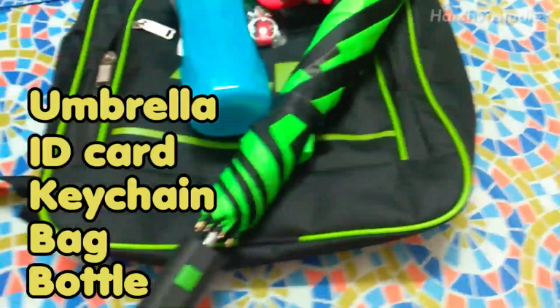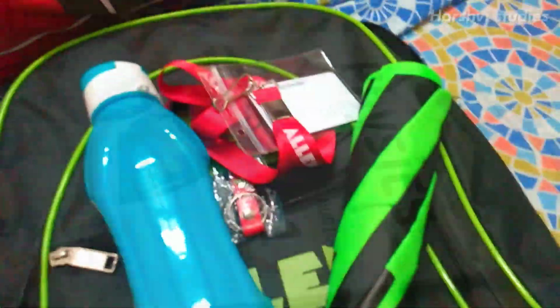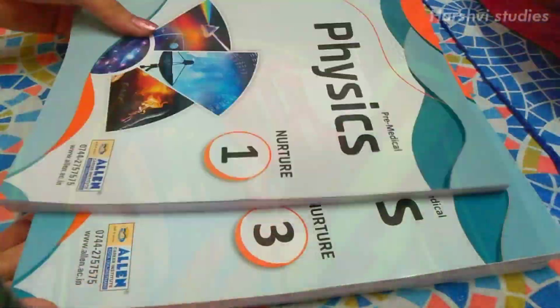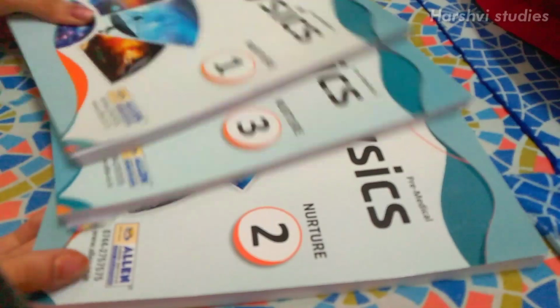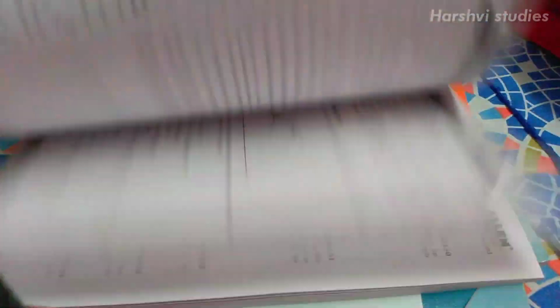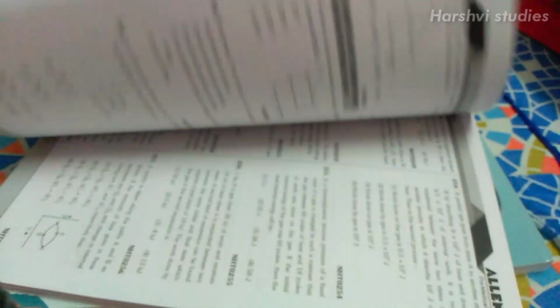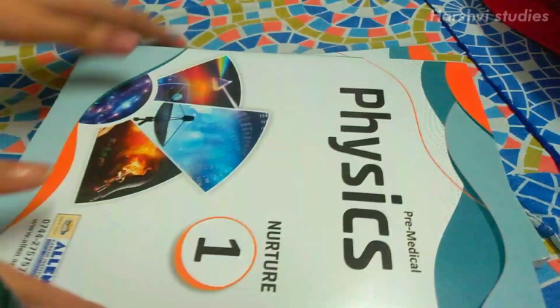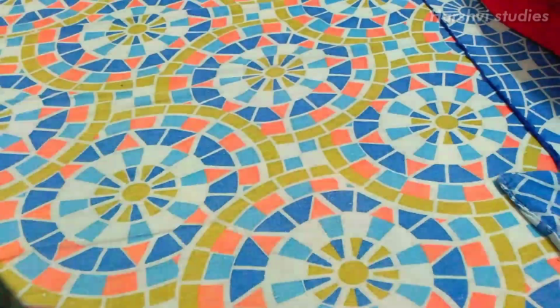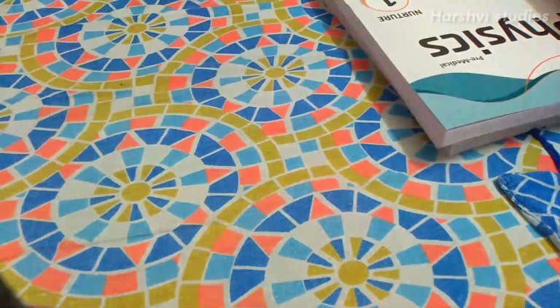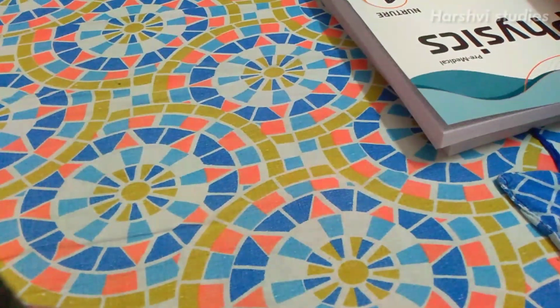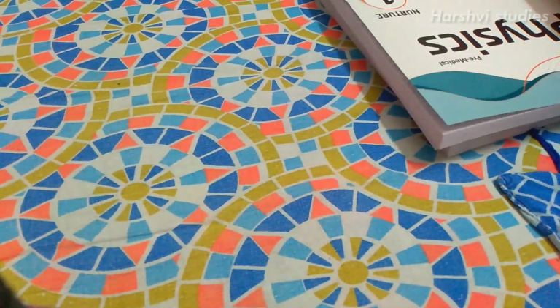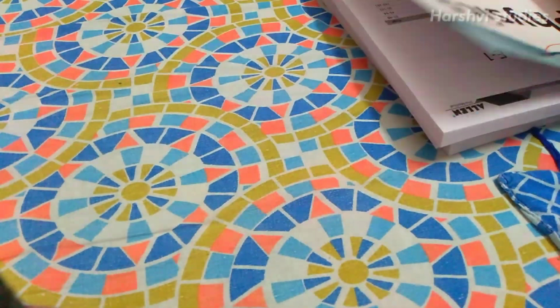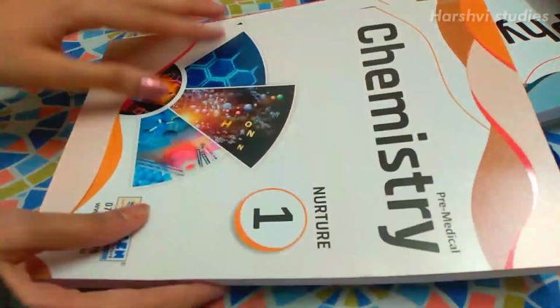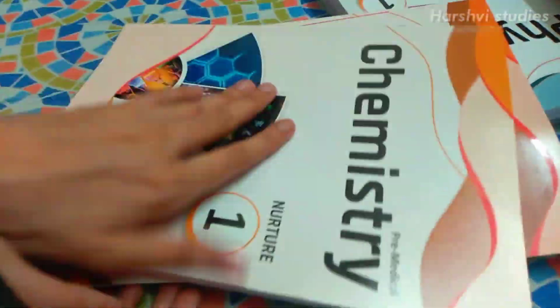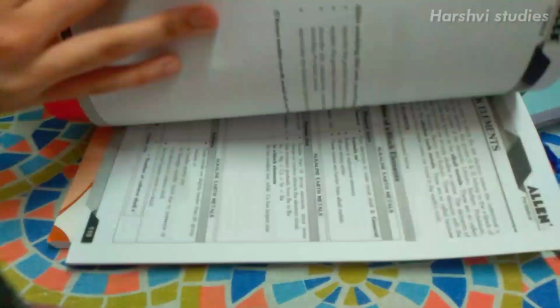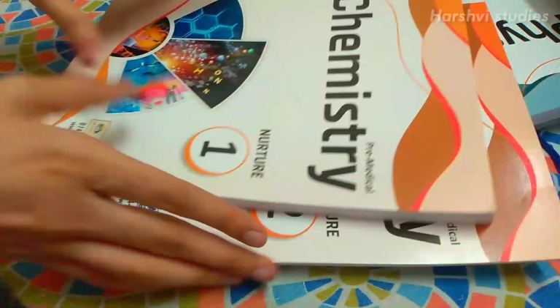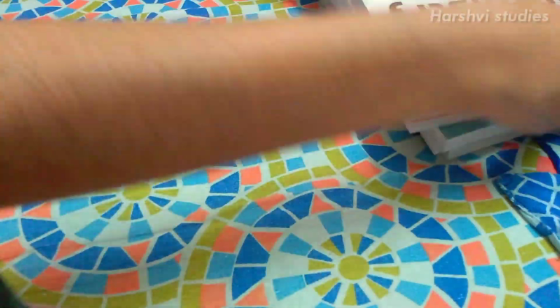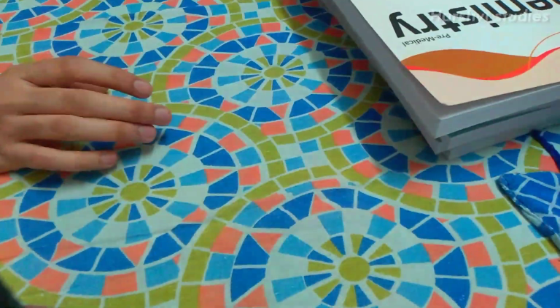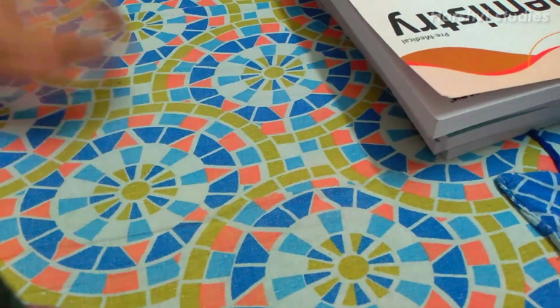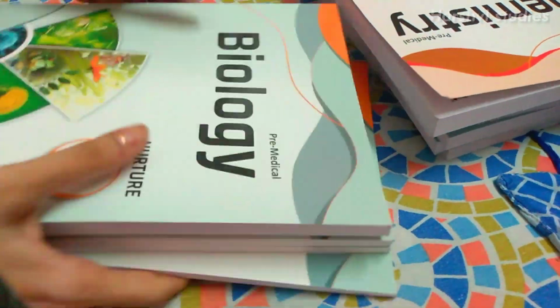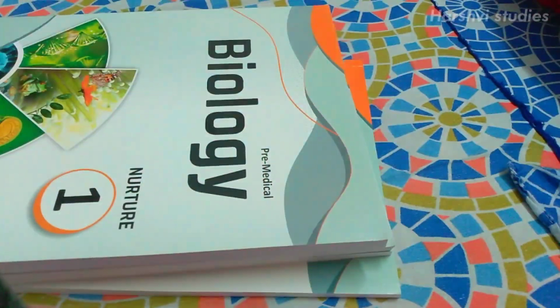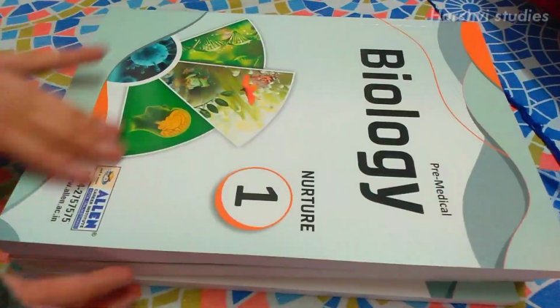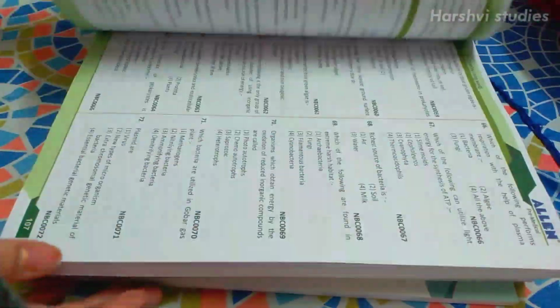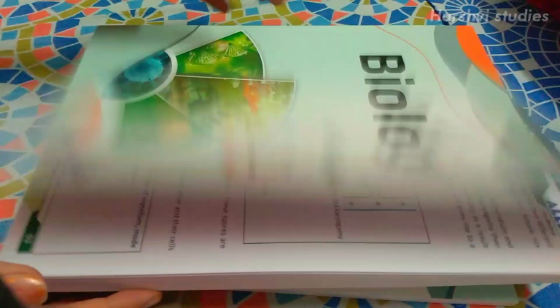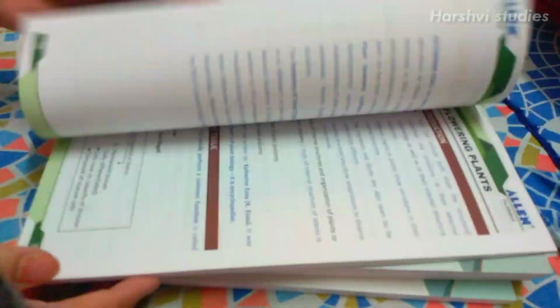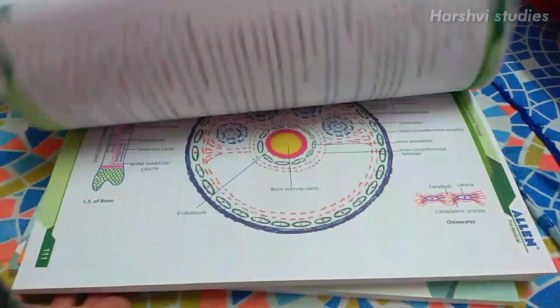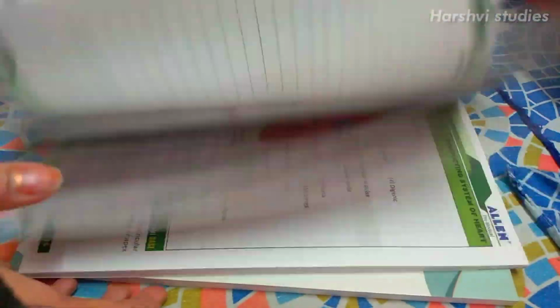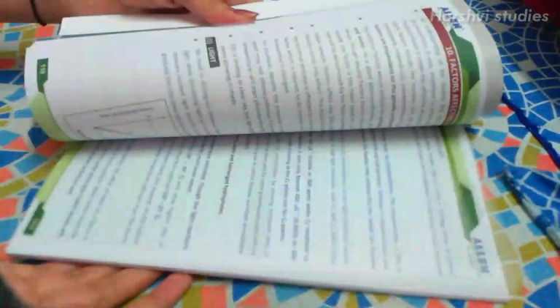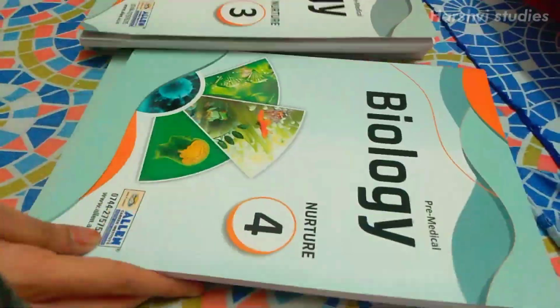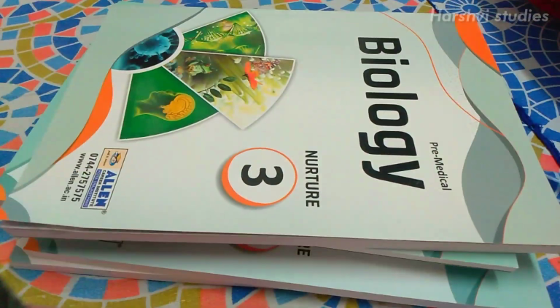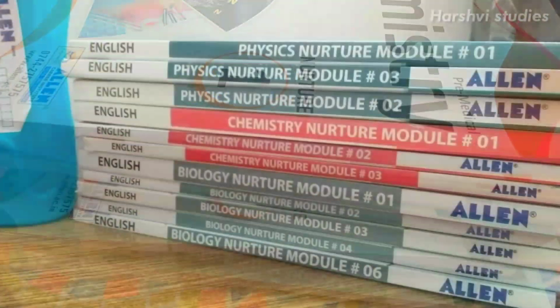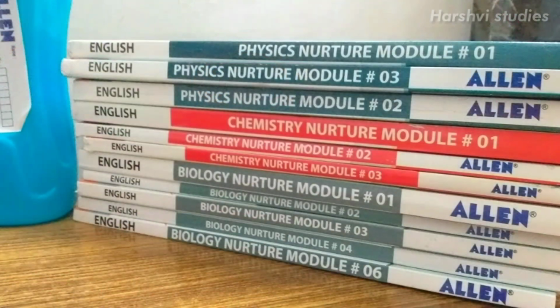Now this is about the modules. There are three physics modules, three chemistry modules, and five bio modules. So that's it in the study material stuff.